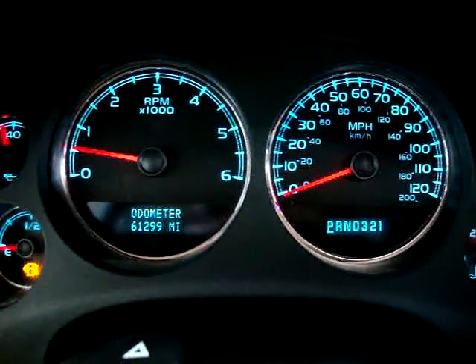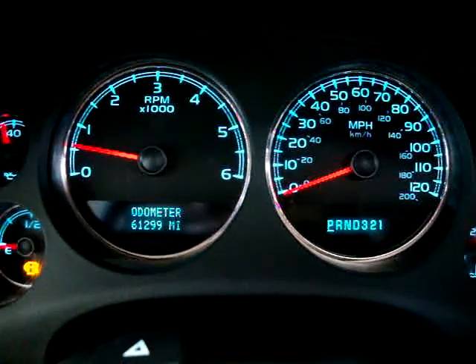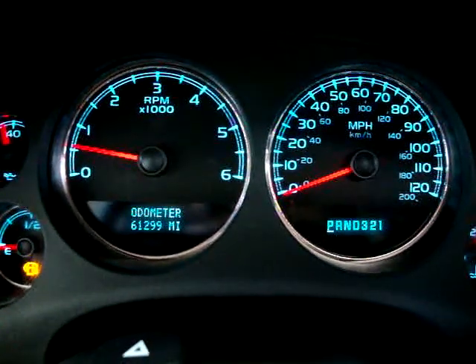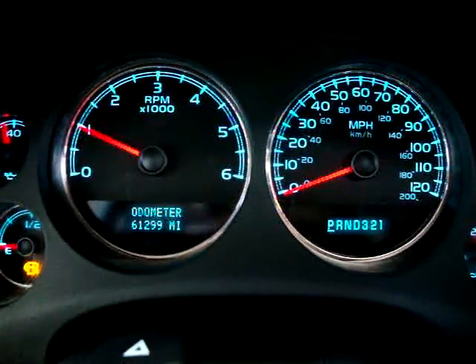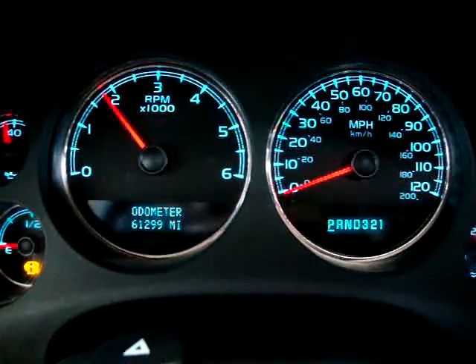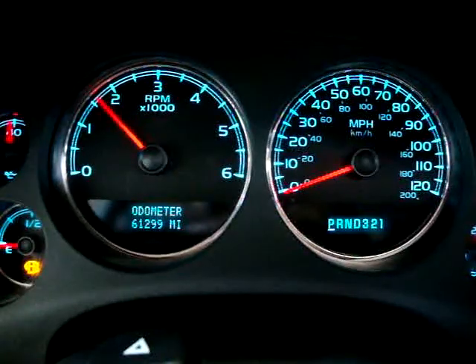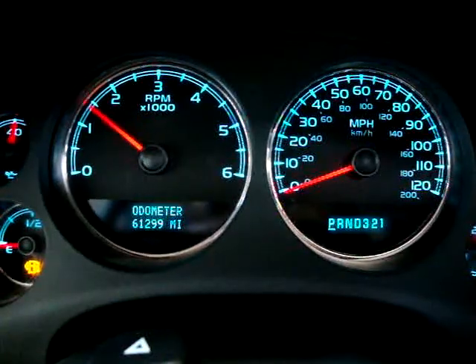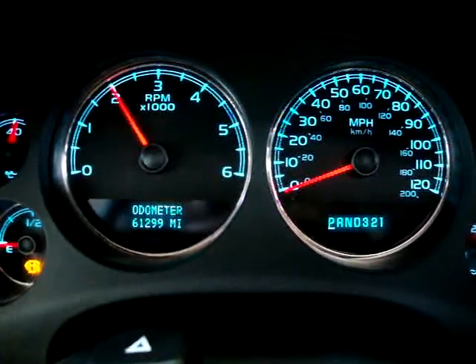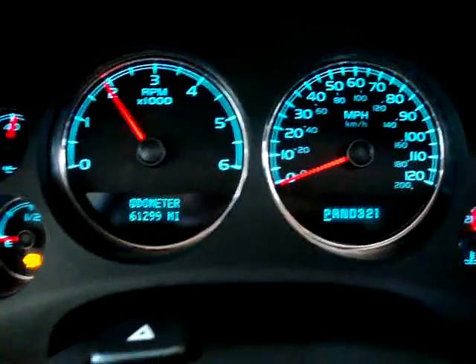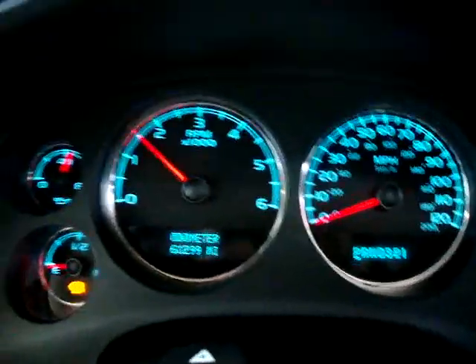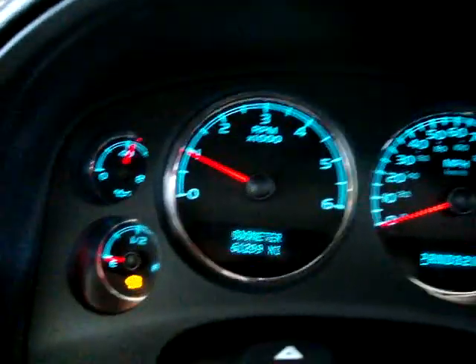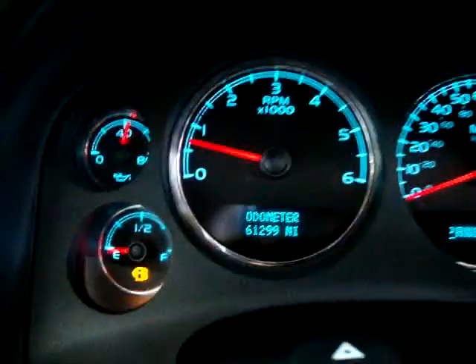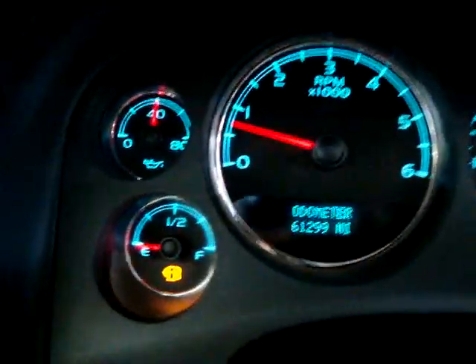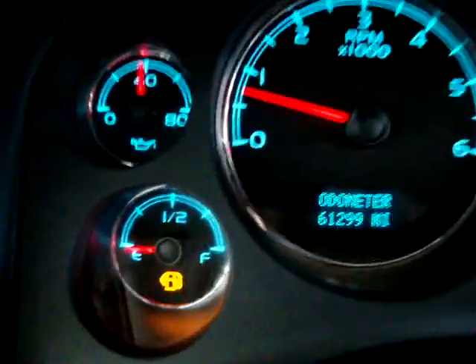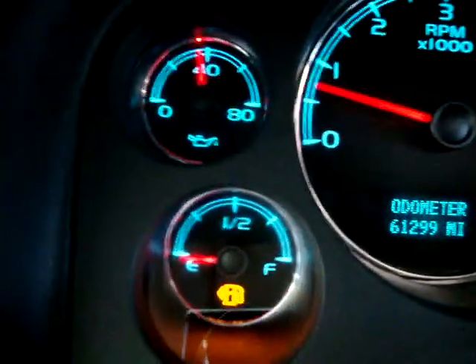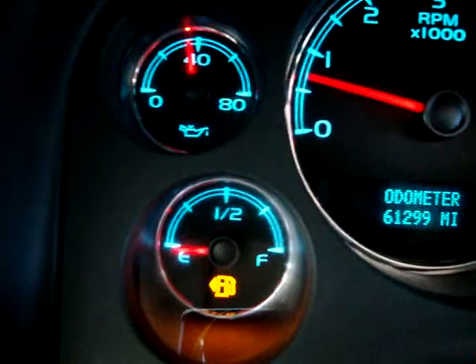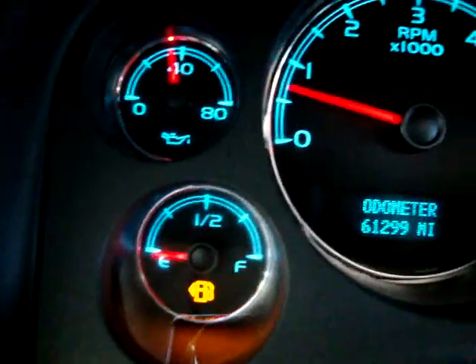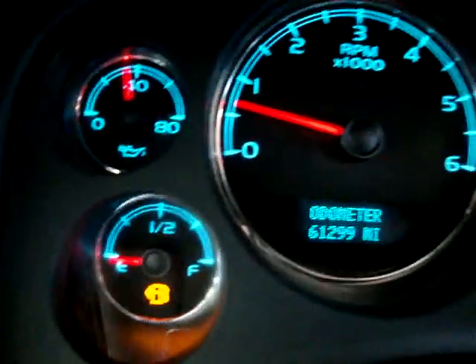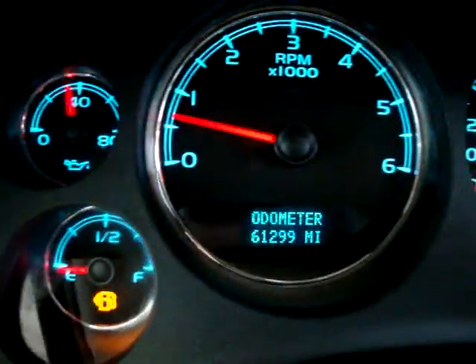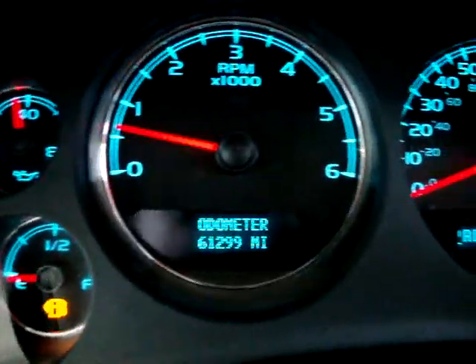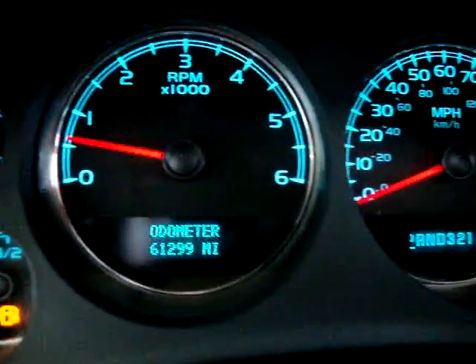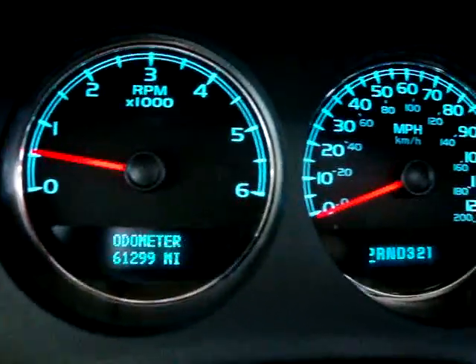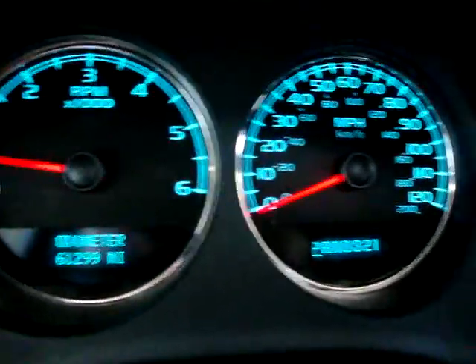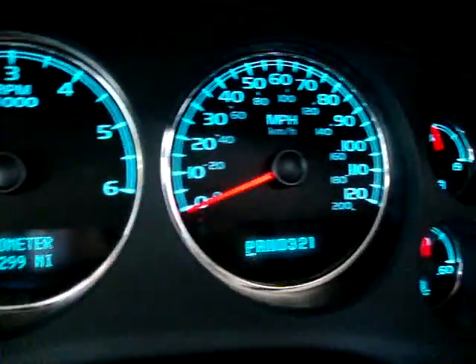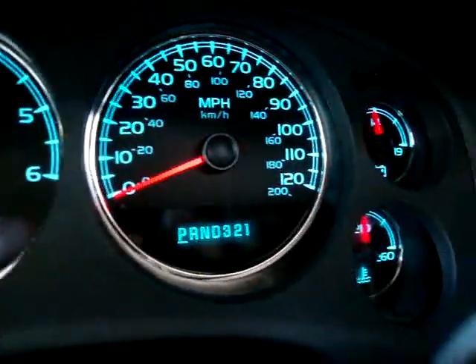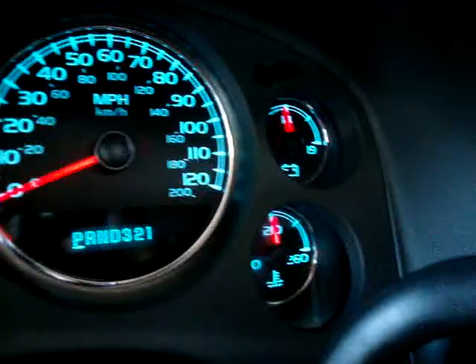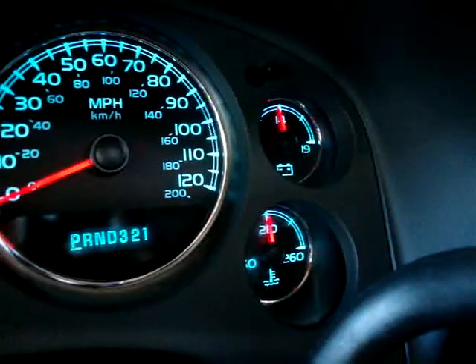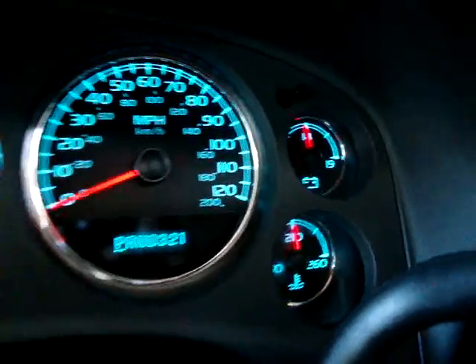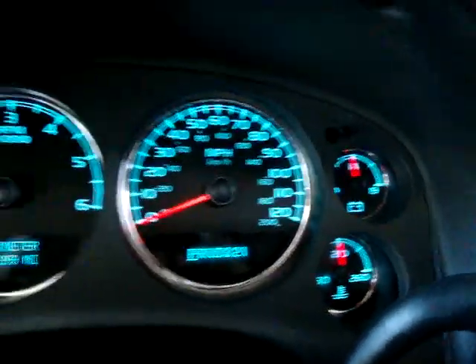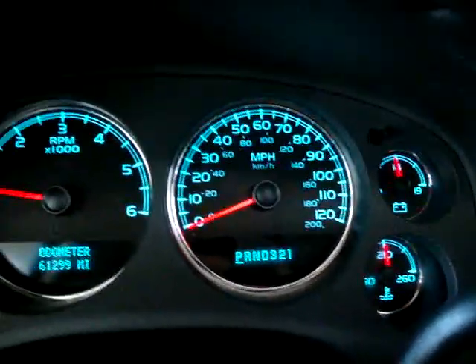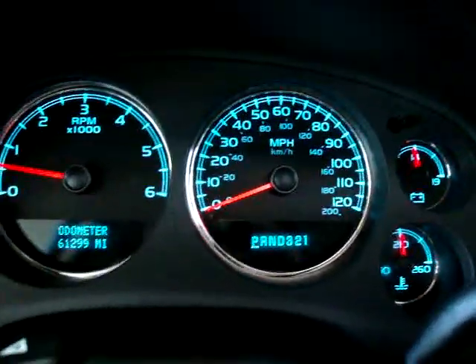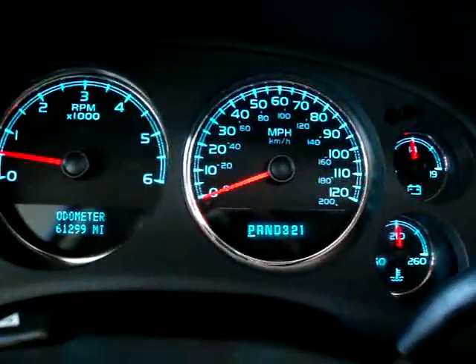I'm going to rev it now just to show you there are no check engine lights, no airbag lights, no anti-lock brake lights, no maintenance soon light, no tire pressure monitoring system warning — nothing. Everything is working perfectly as it should.